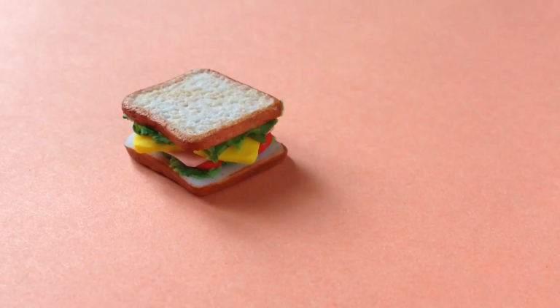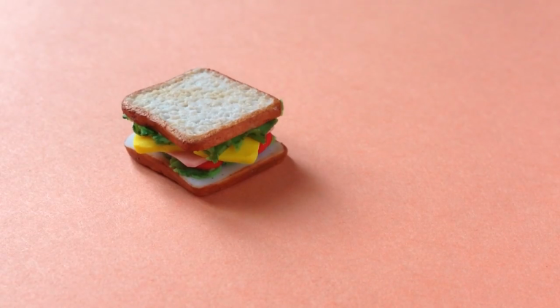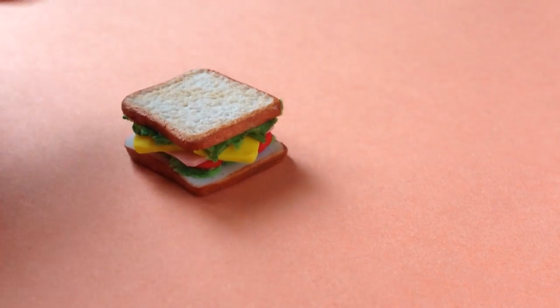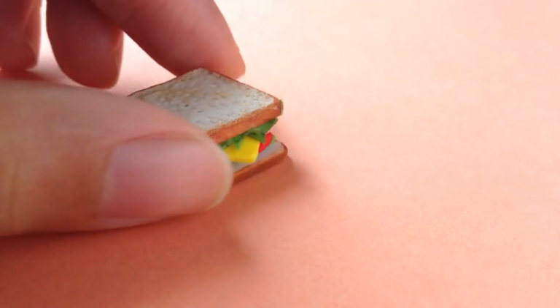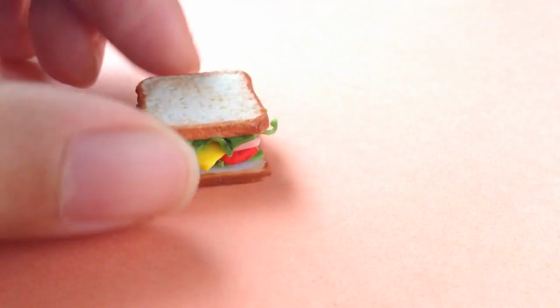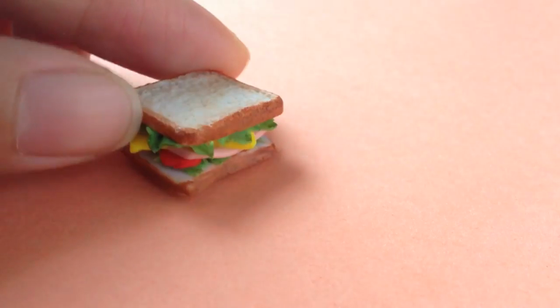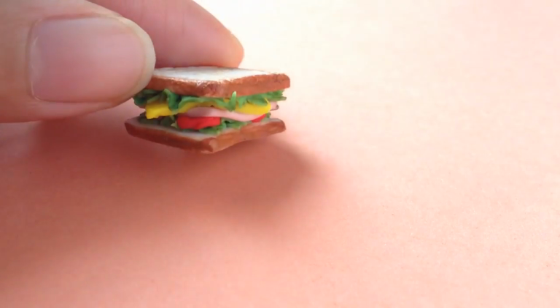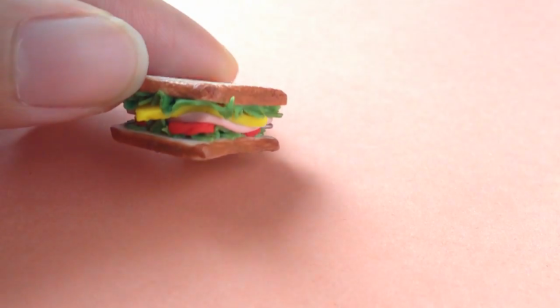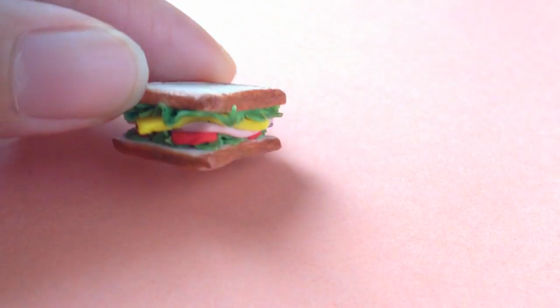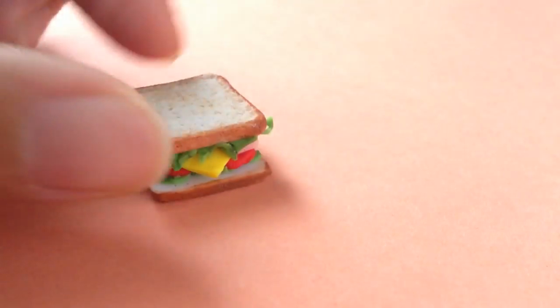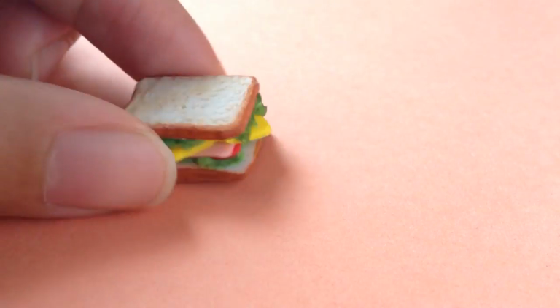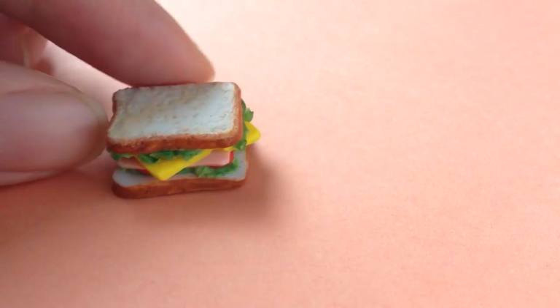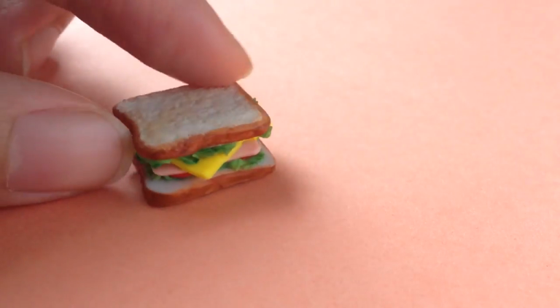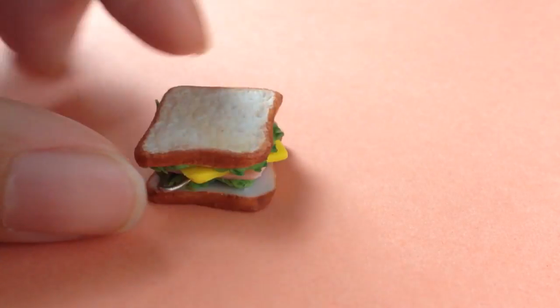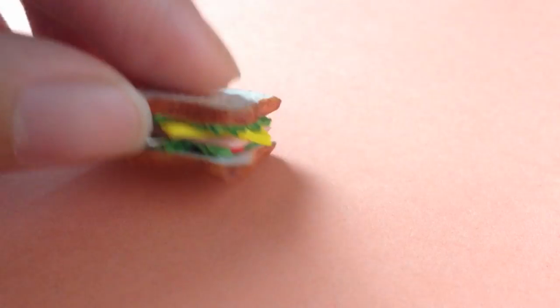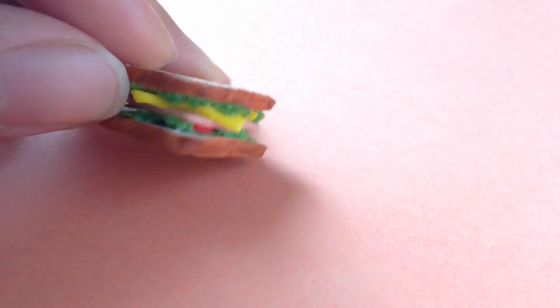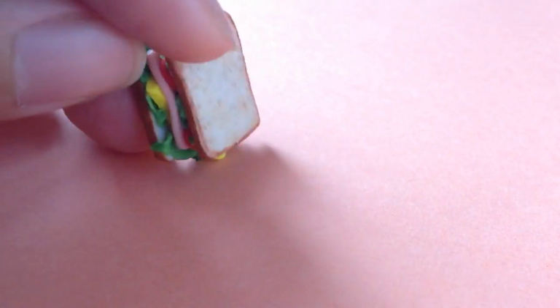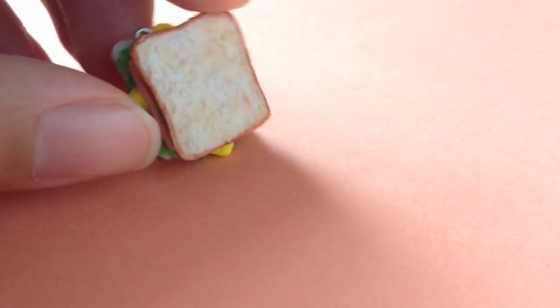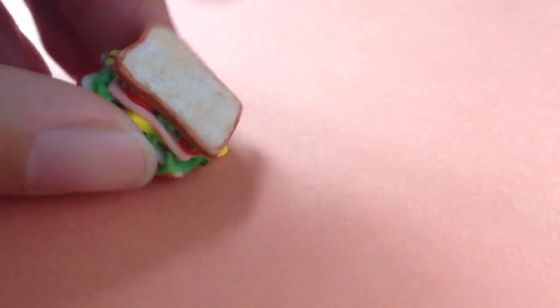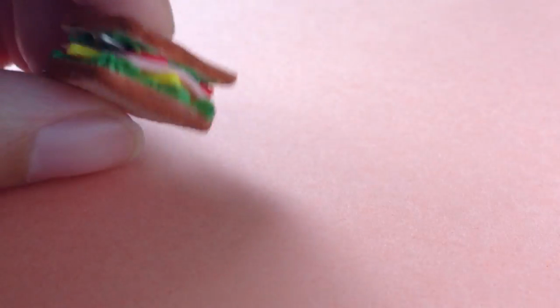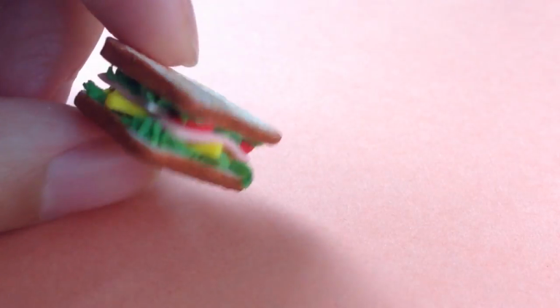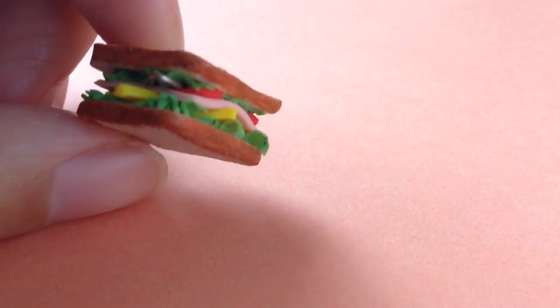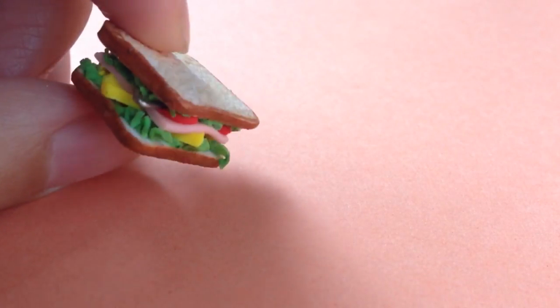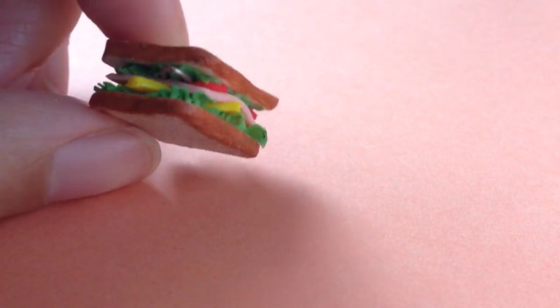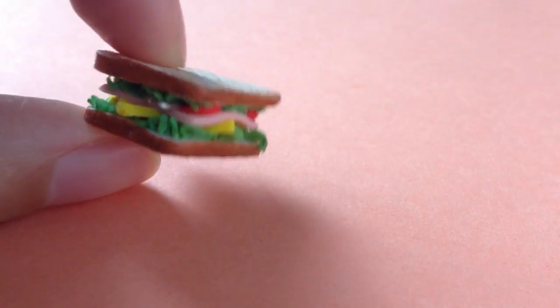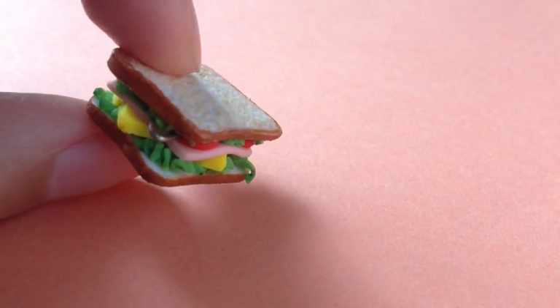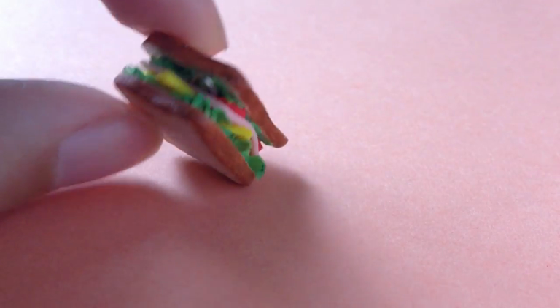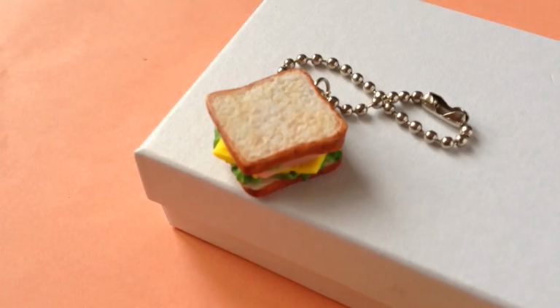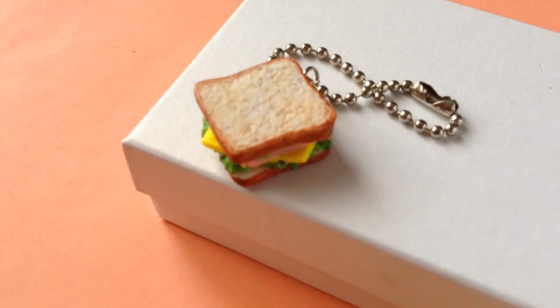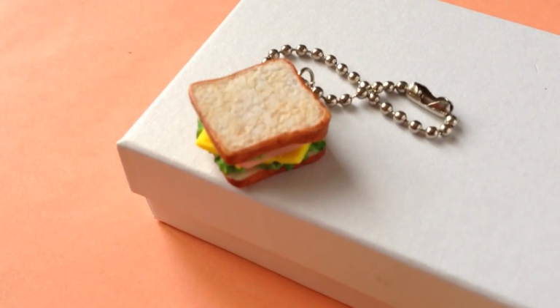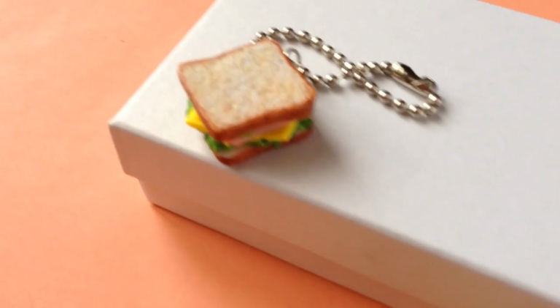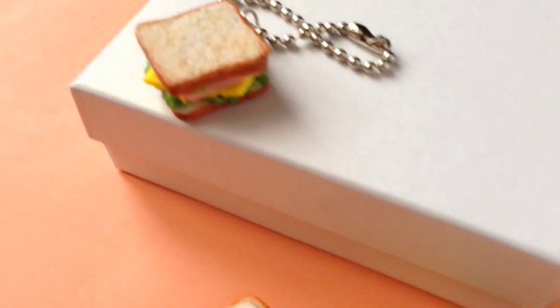Hello, I am Mabel and I will be teaching you how to make a miniature sandwich out of polymer clay, which you can turn into an accessory like a keychain or a necklace. And I think this would be a really cute handmade gift as well.